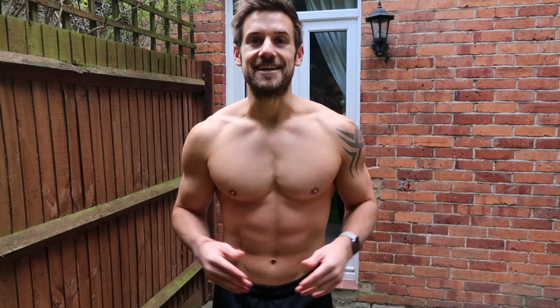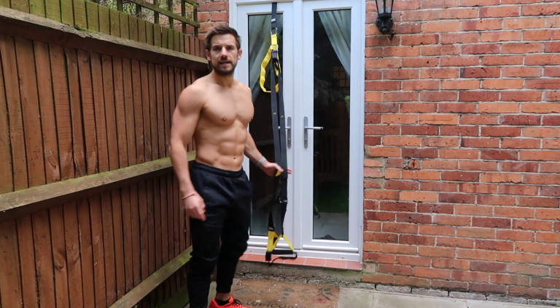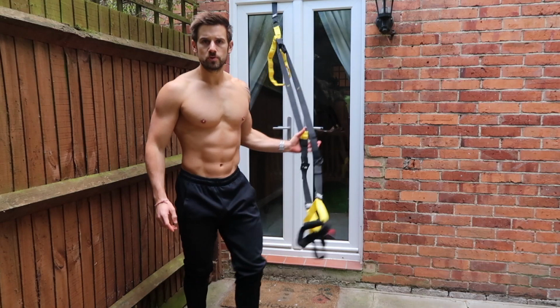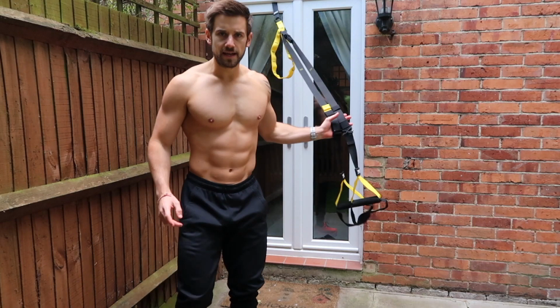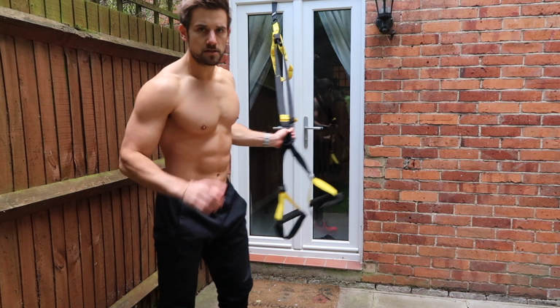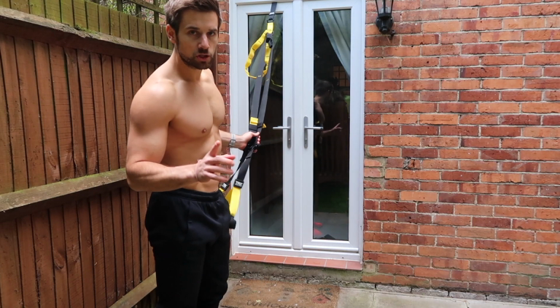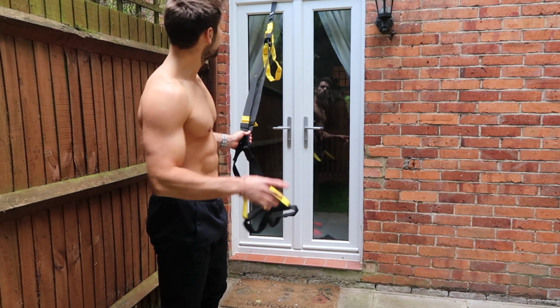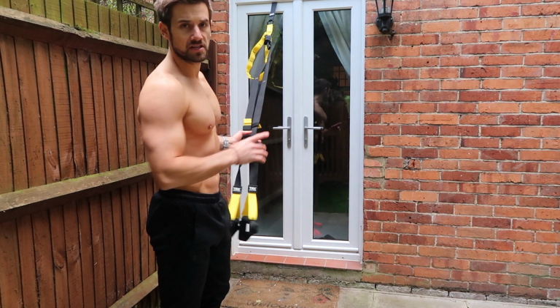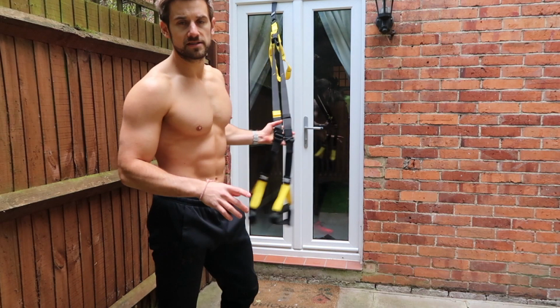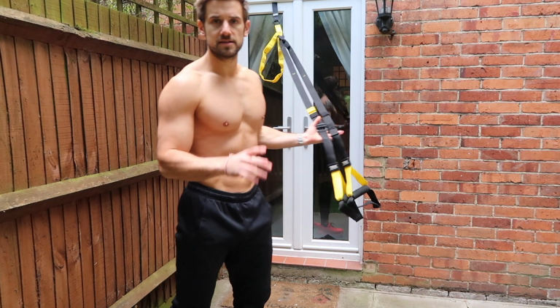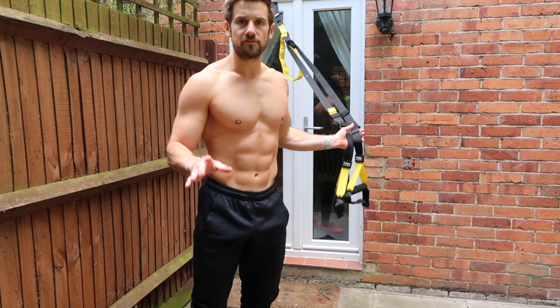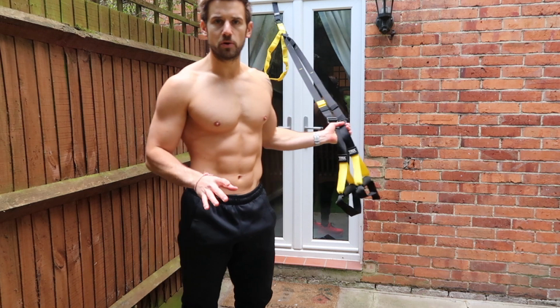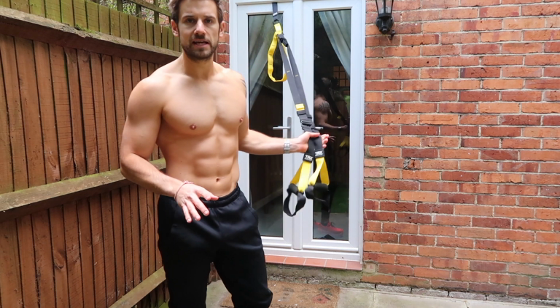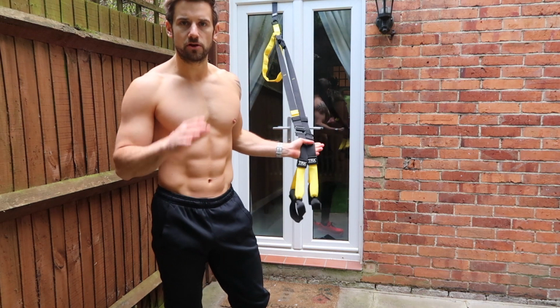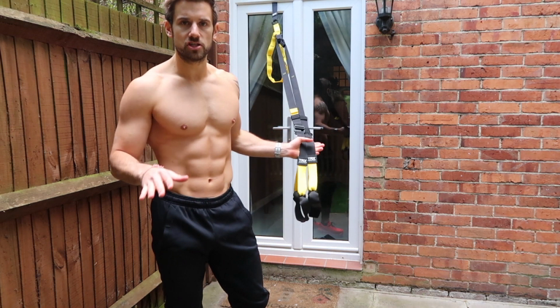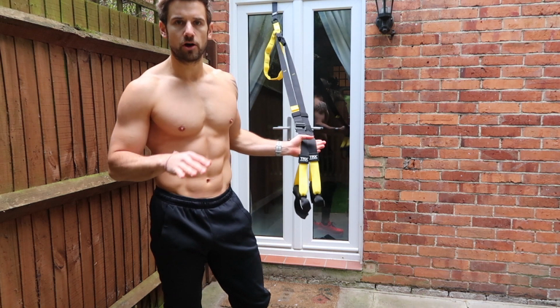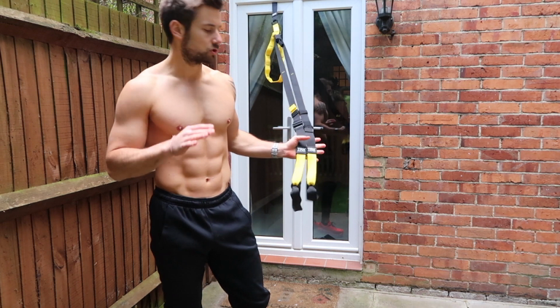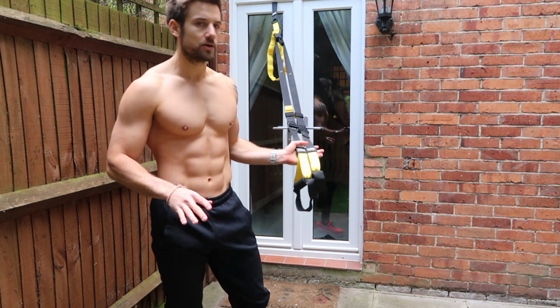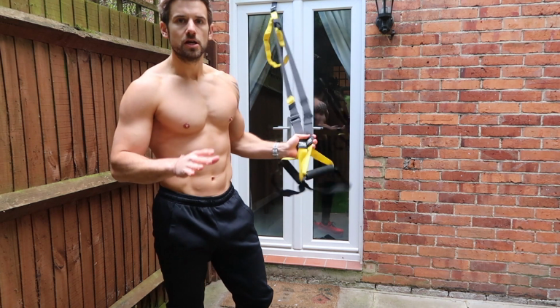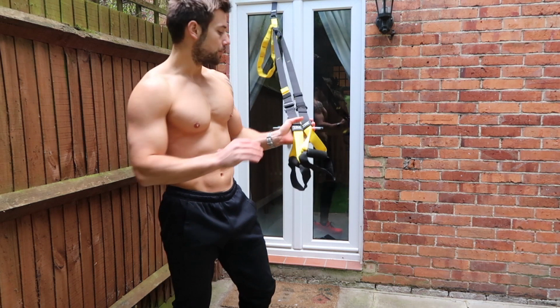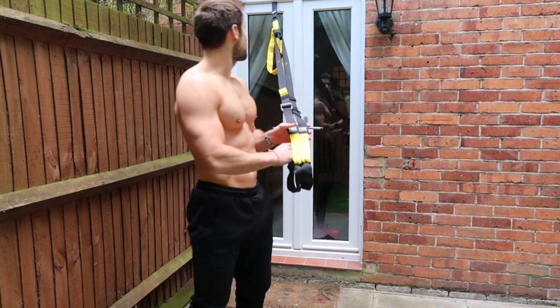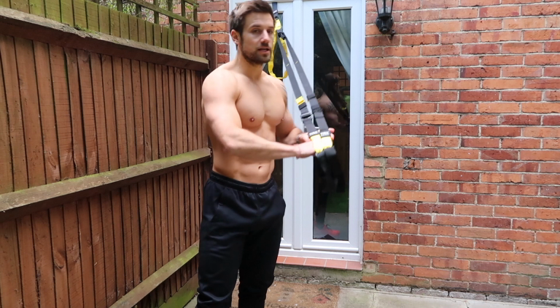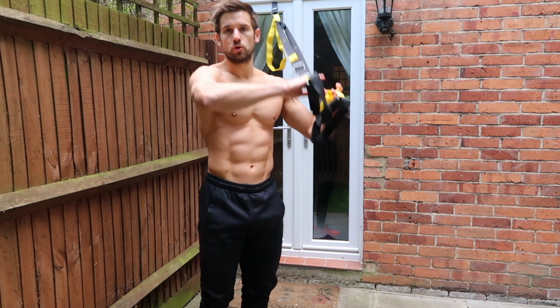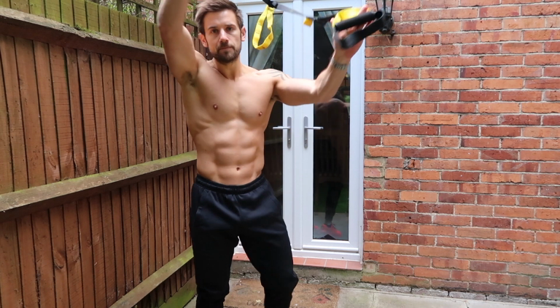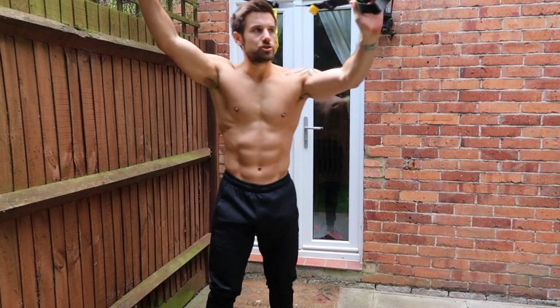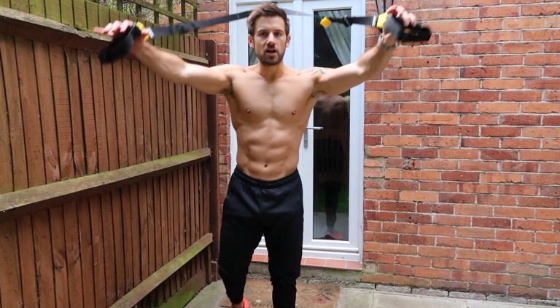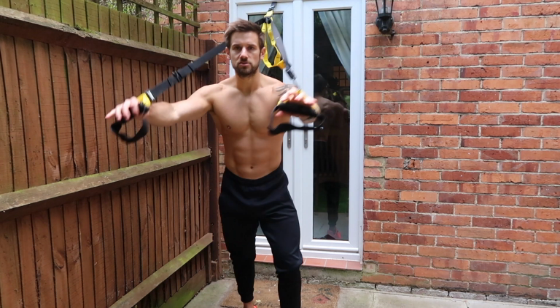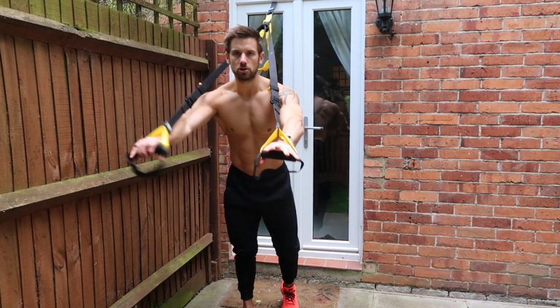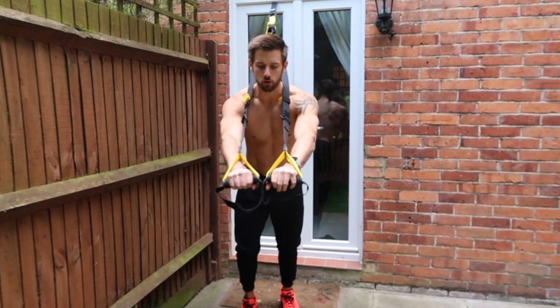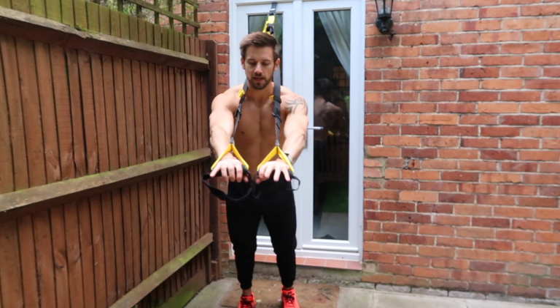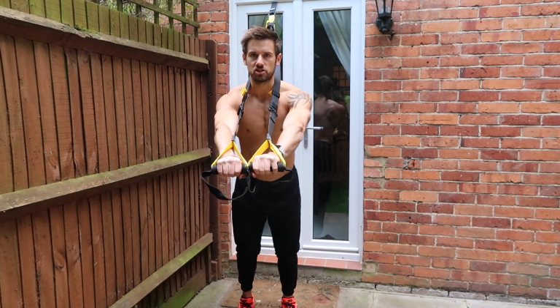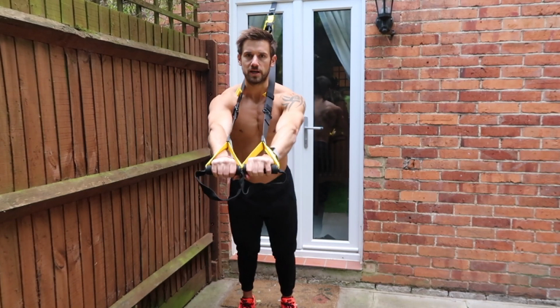It goes without saying, make sure that your TRX is safely put into place, whether you're at the gym, at home, or somewhere else. I've got mine in the door bracket. So the first exercise we're going to go for is the chest press, the push-up type position.